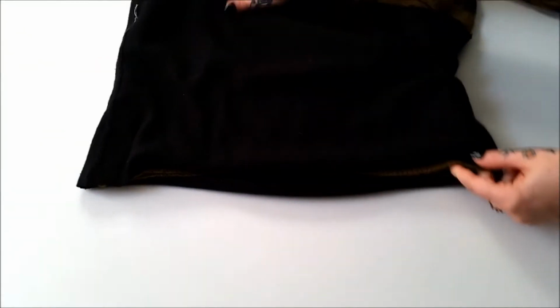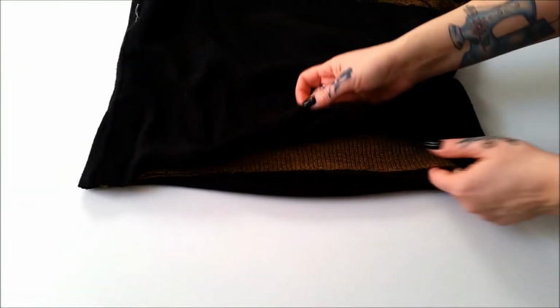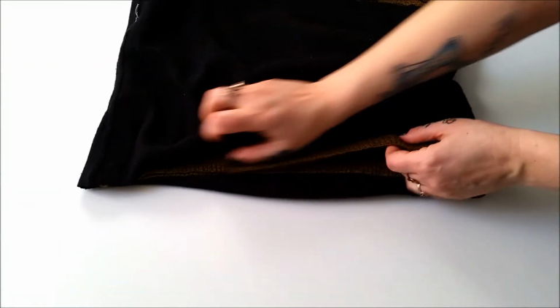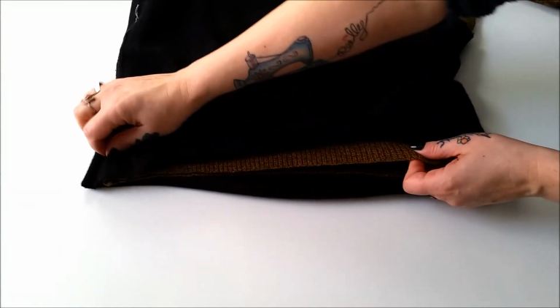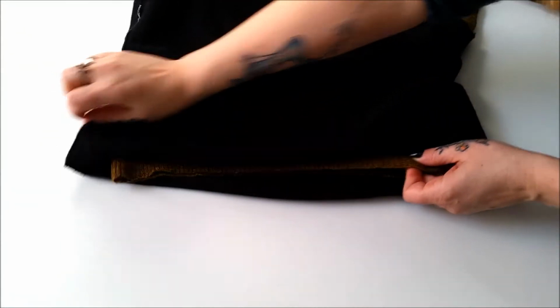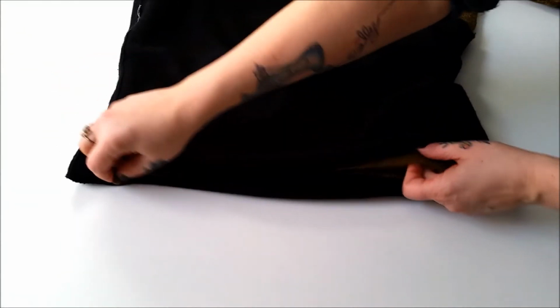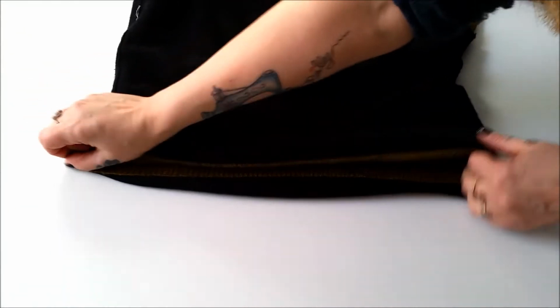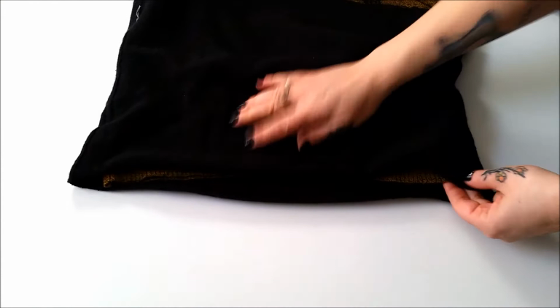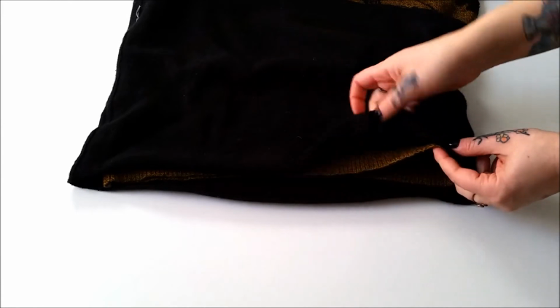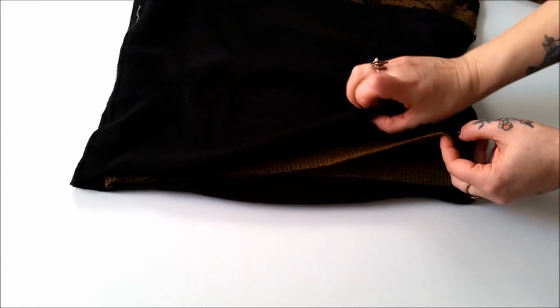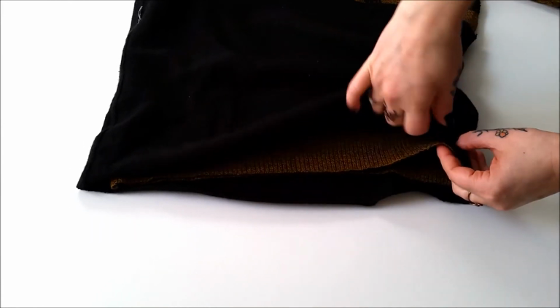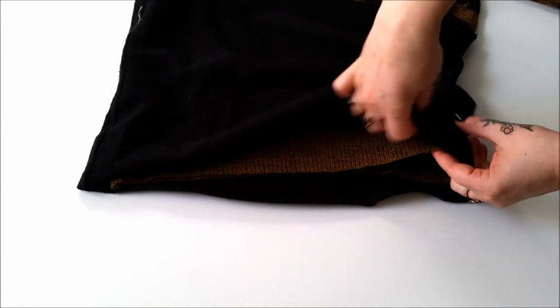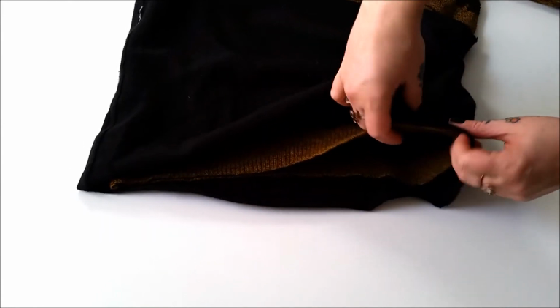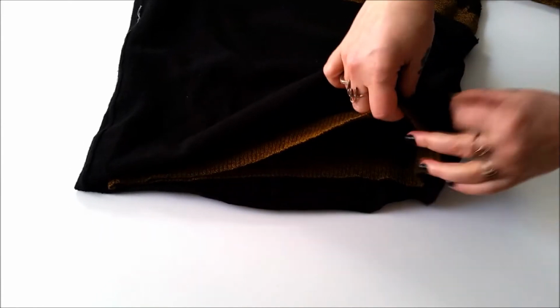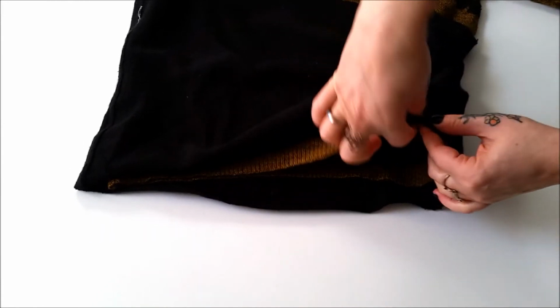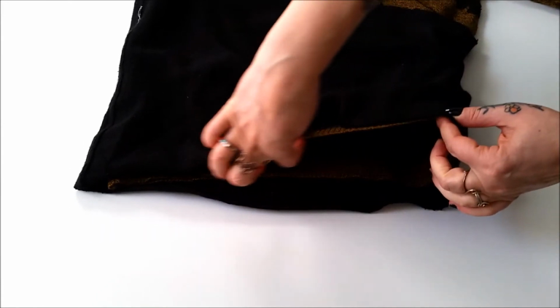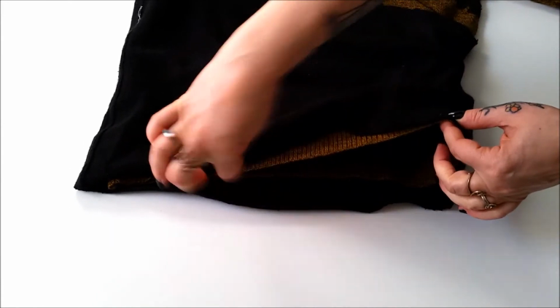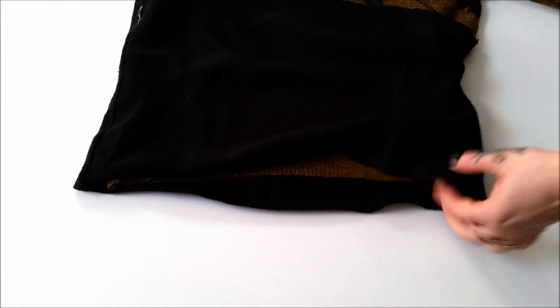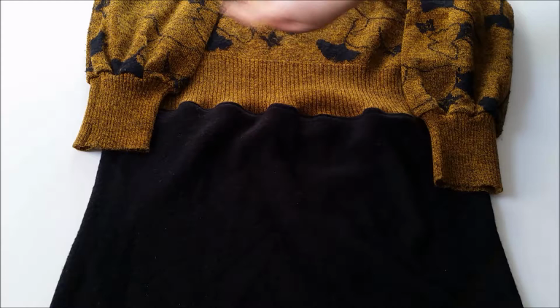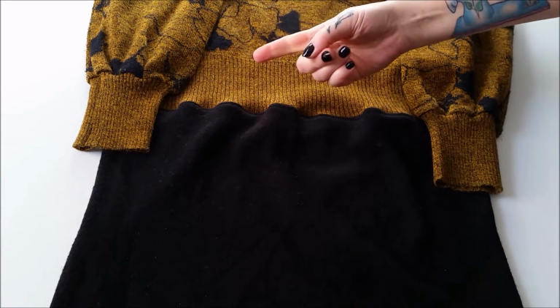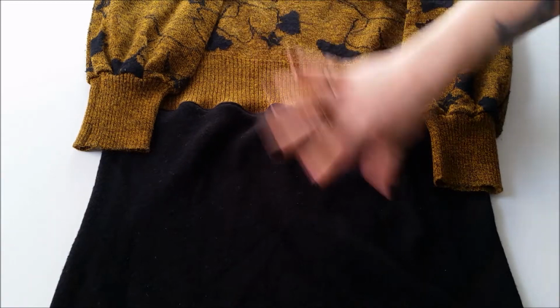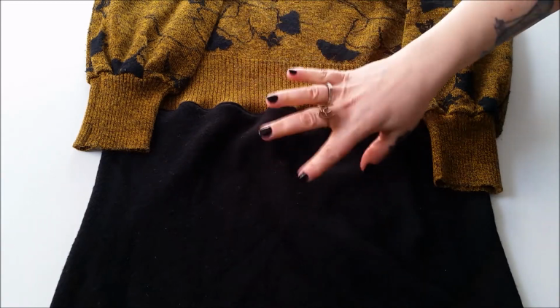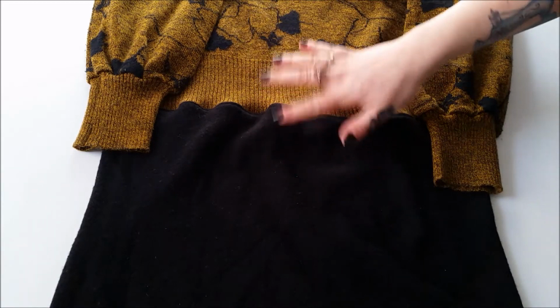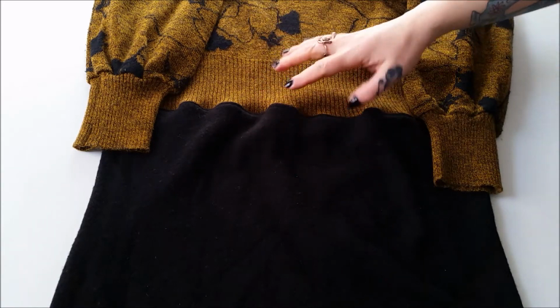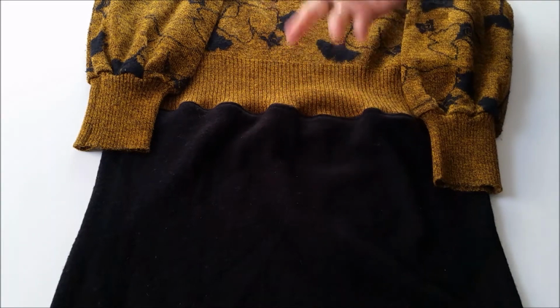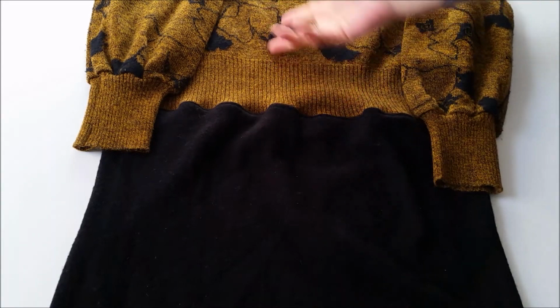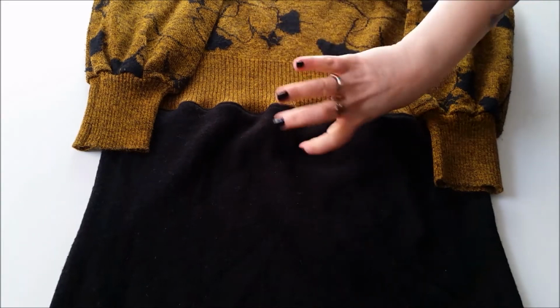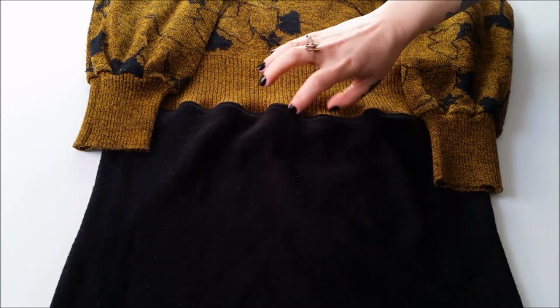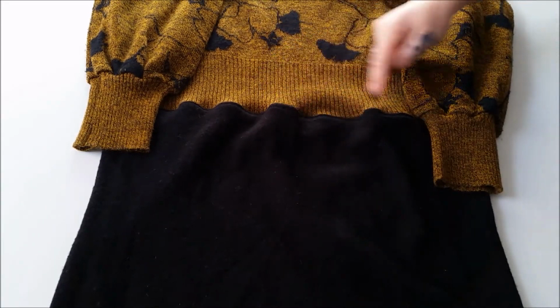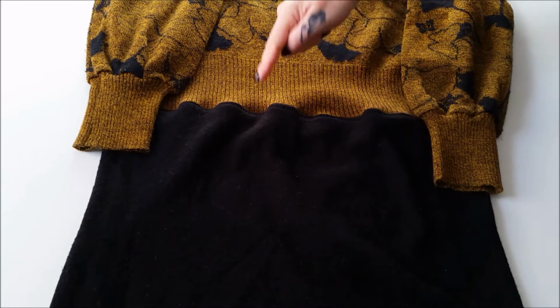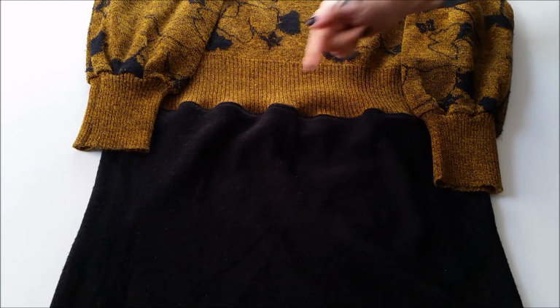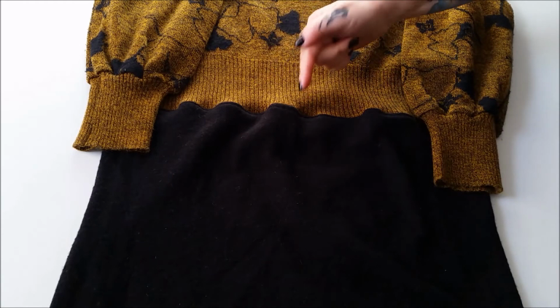Once everything is lined up correctly, go ahead and zigzag stitch those together. Once you have those two sweaters stitched together, go ahead and flip it right side out.